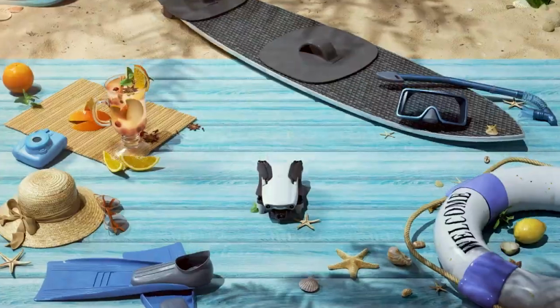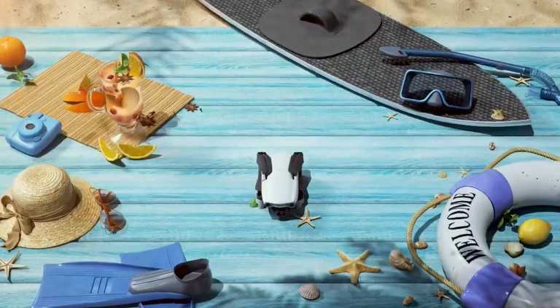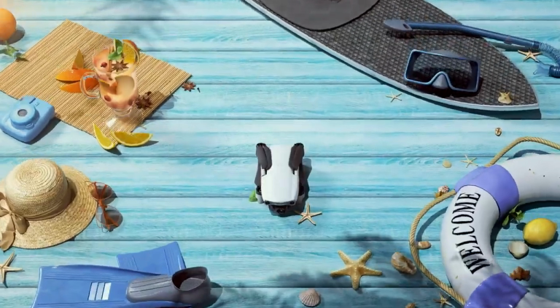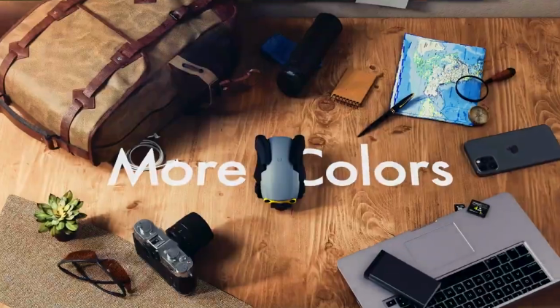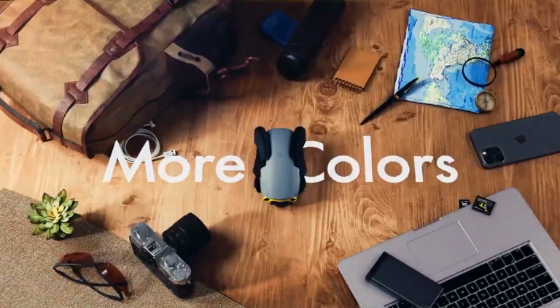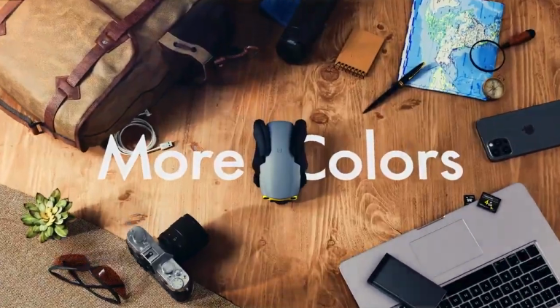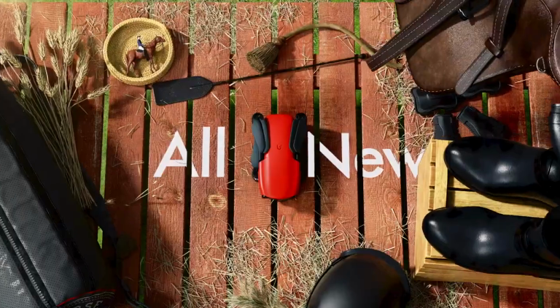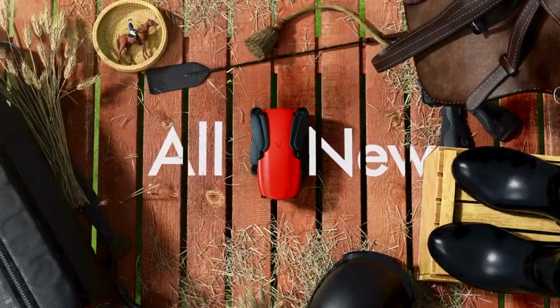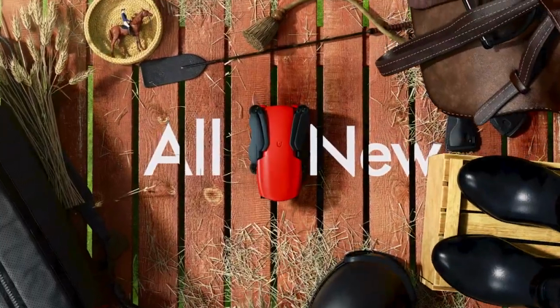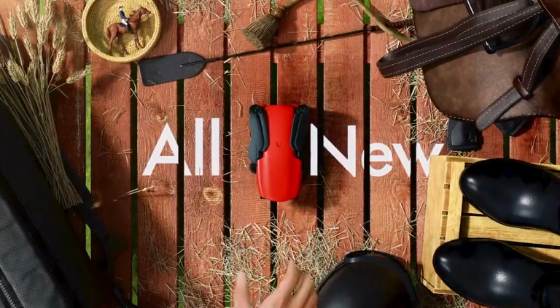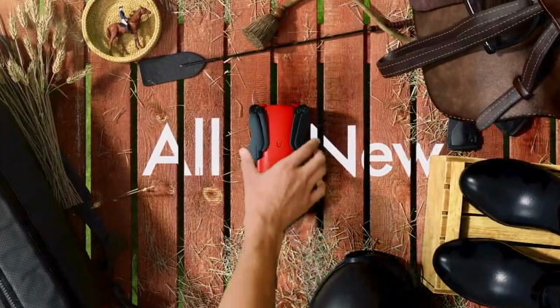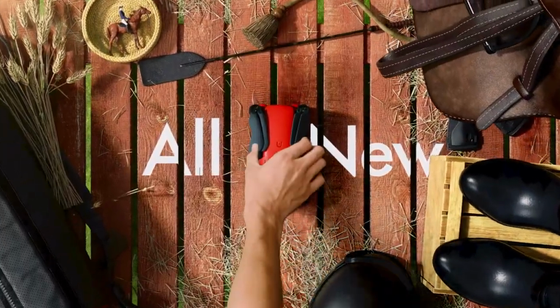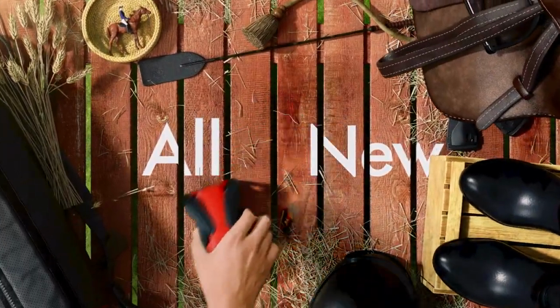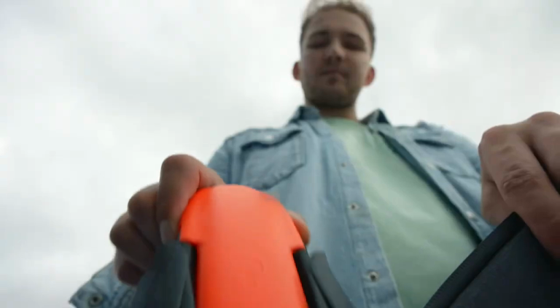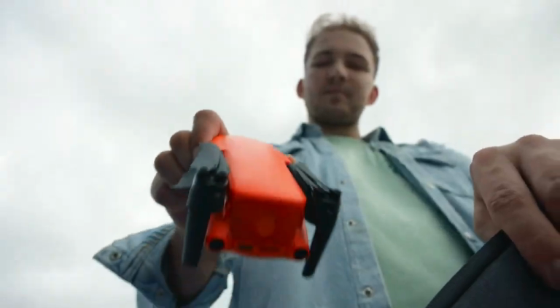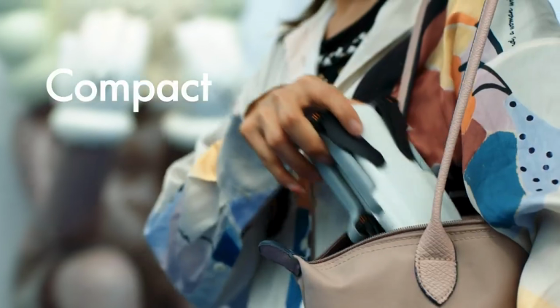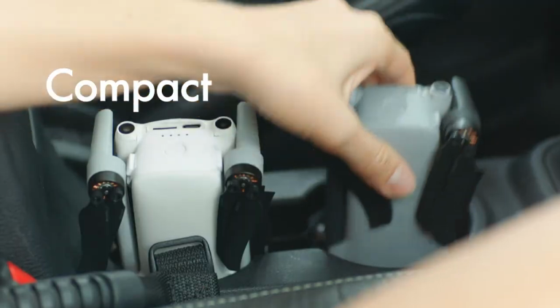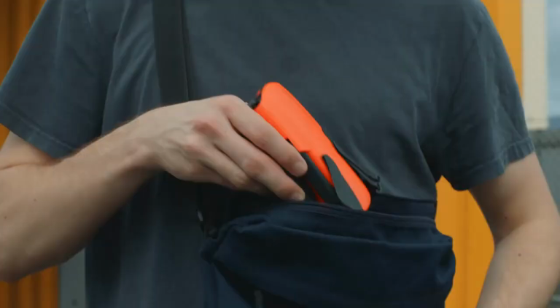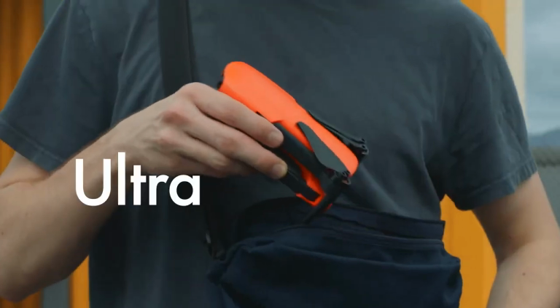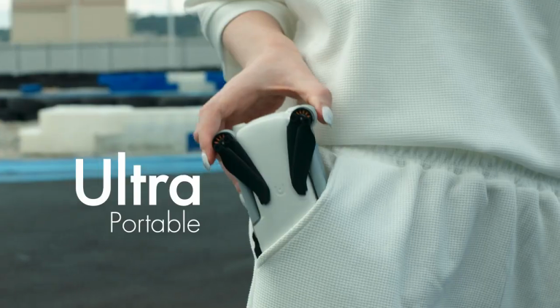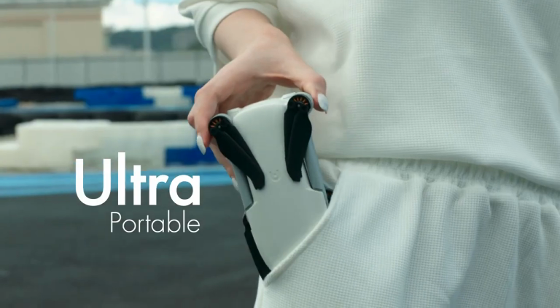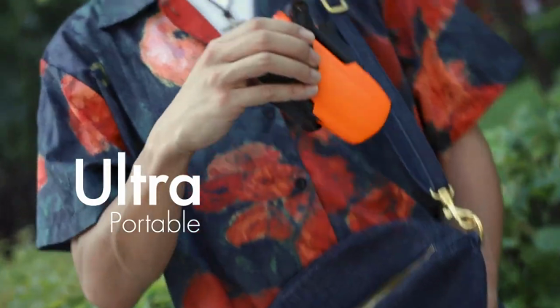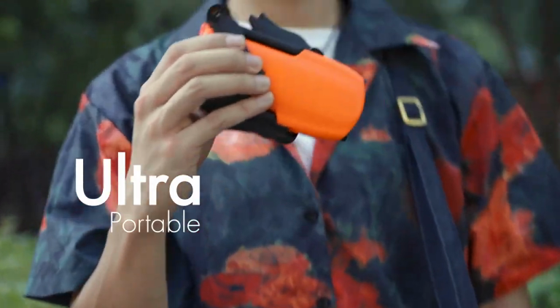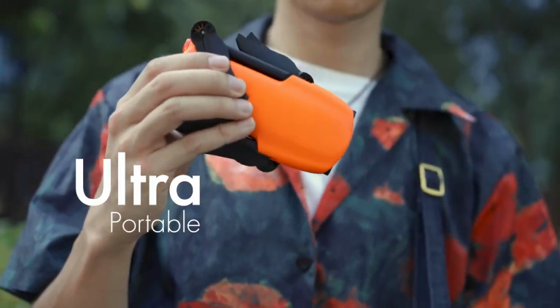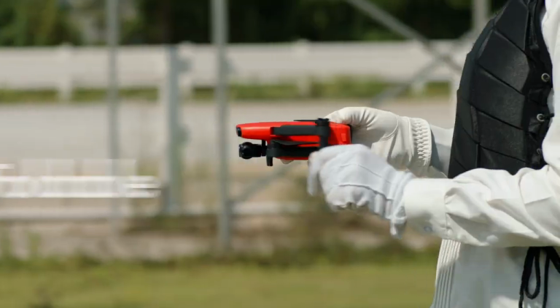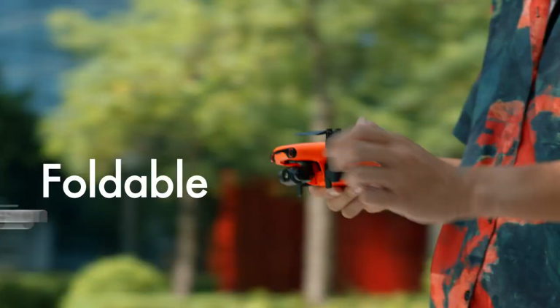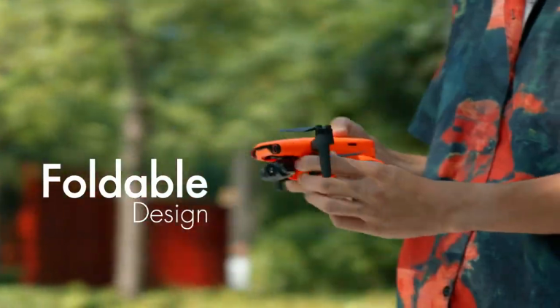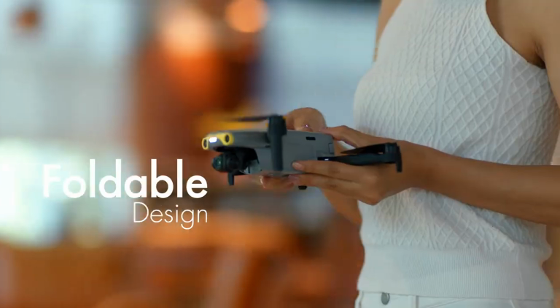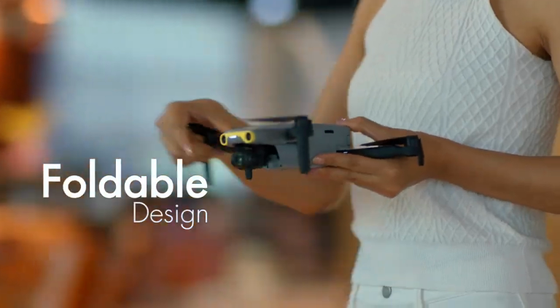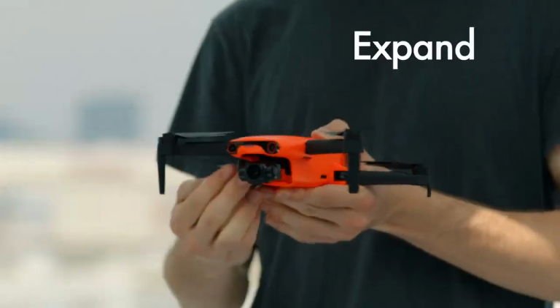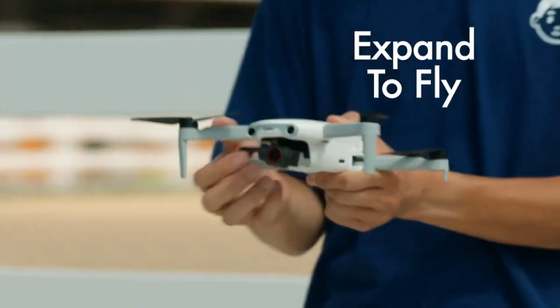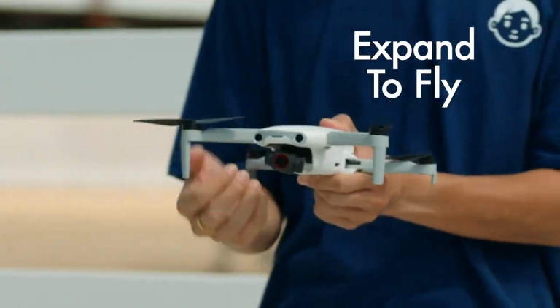I am the Evo Nano and I was born colorful. I have four color combinations. You can put me in your pocket. I'm easy to fold. As your smart miniature selfie drone, I can go wherever you go.